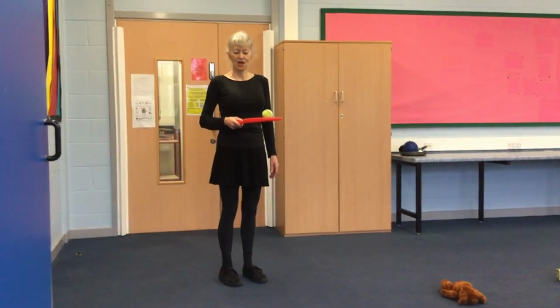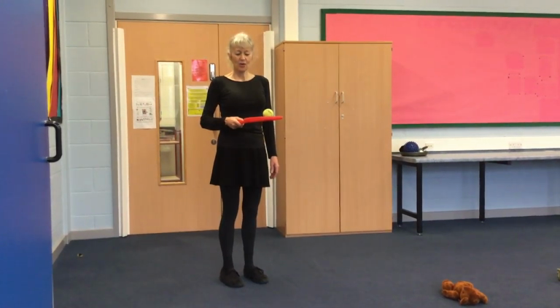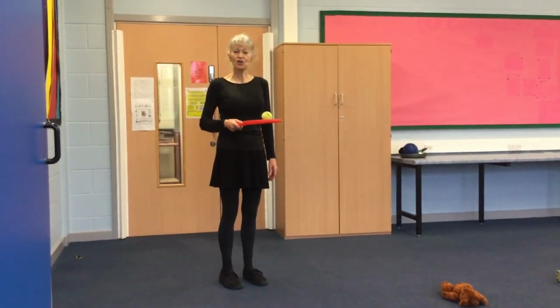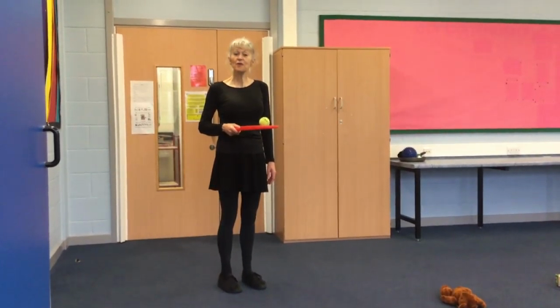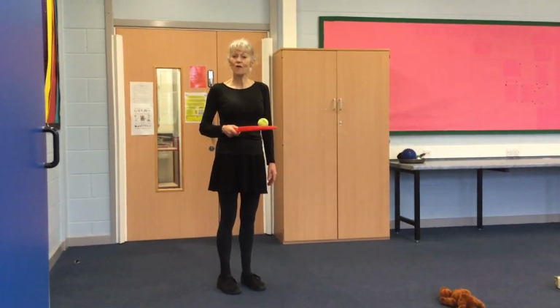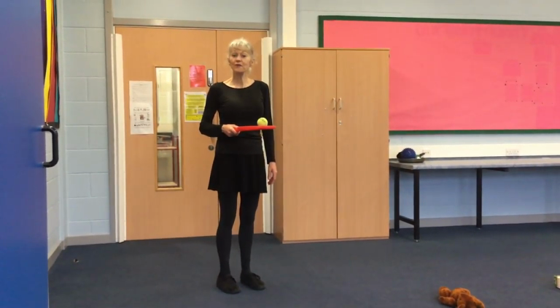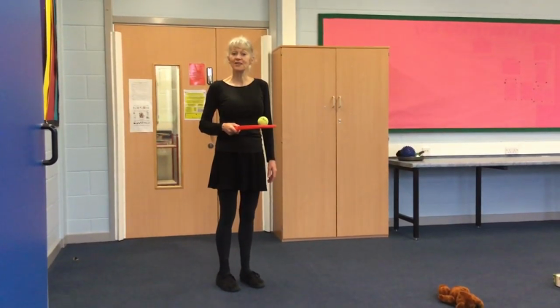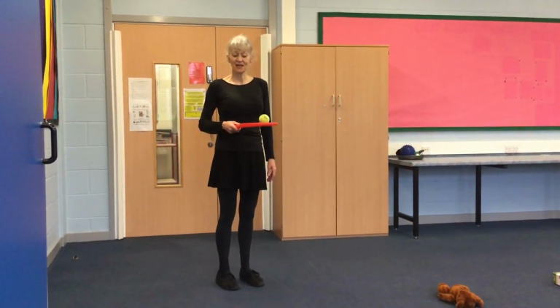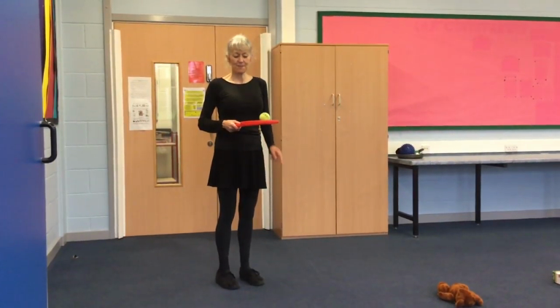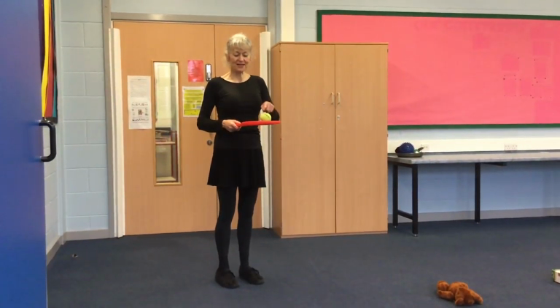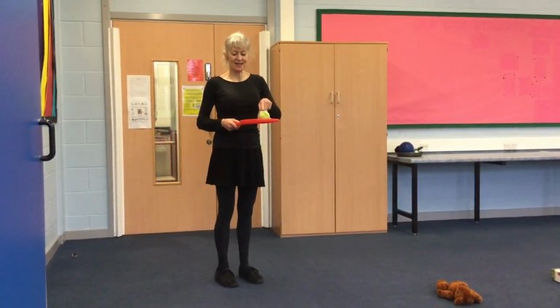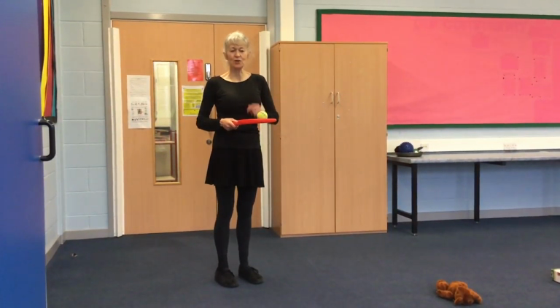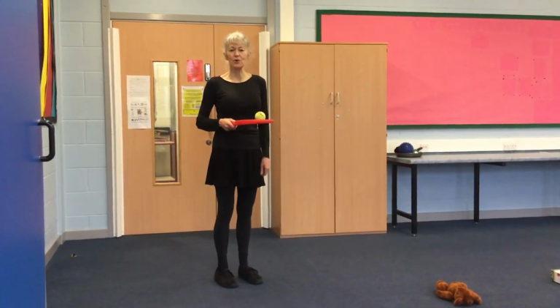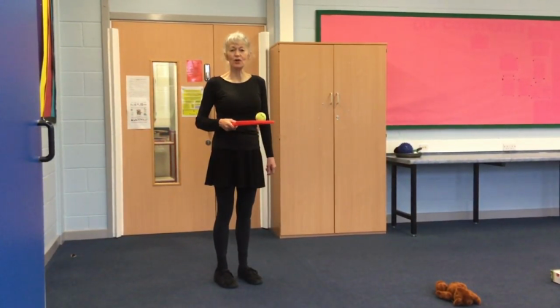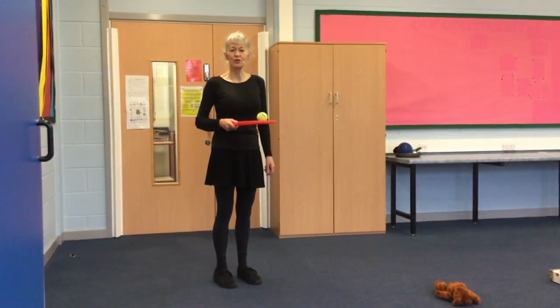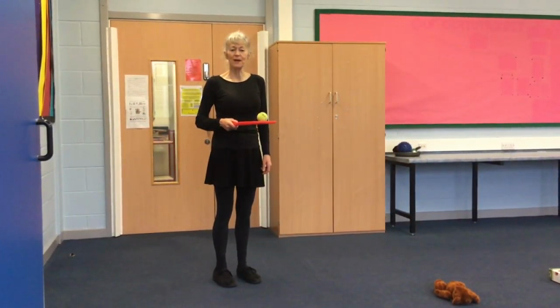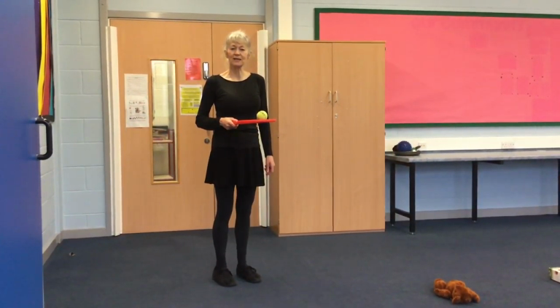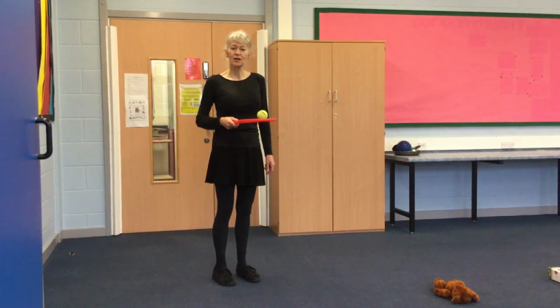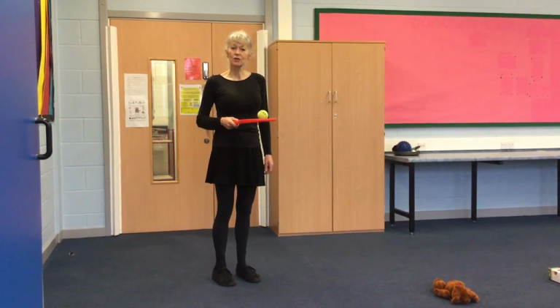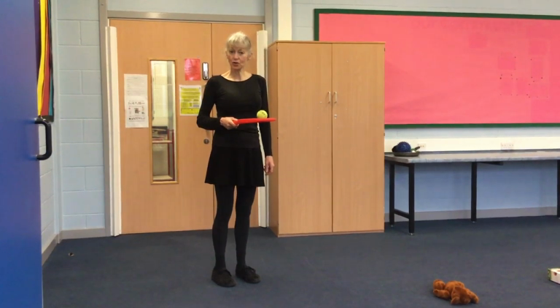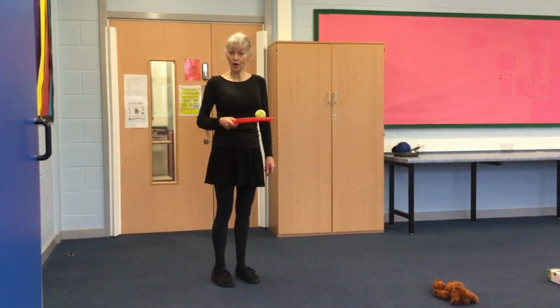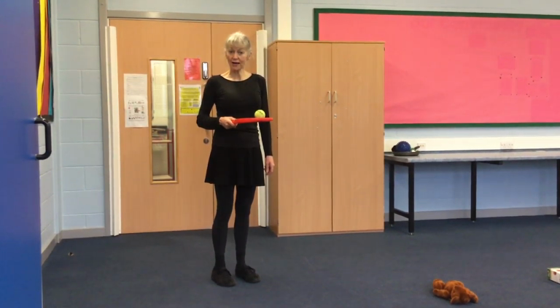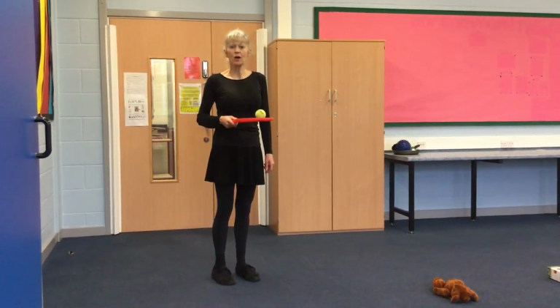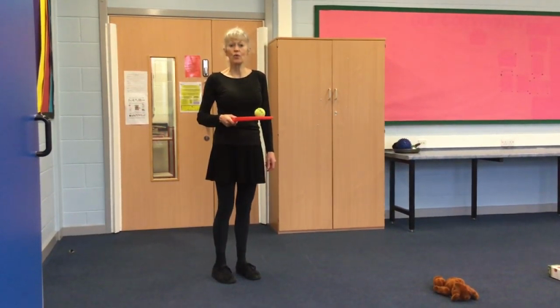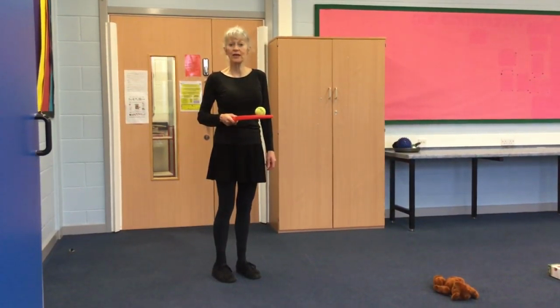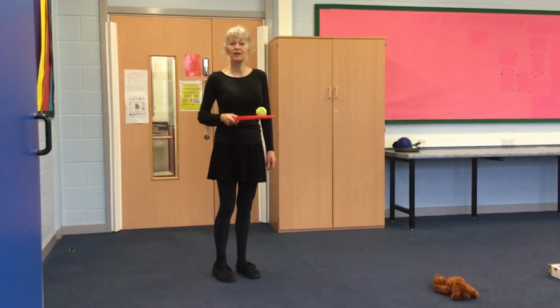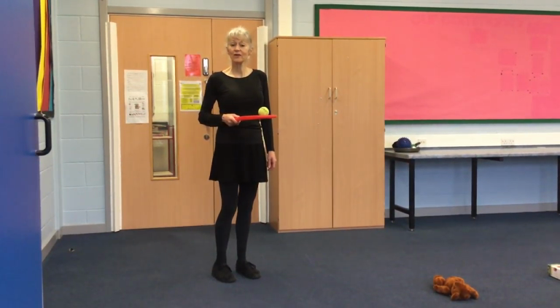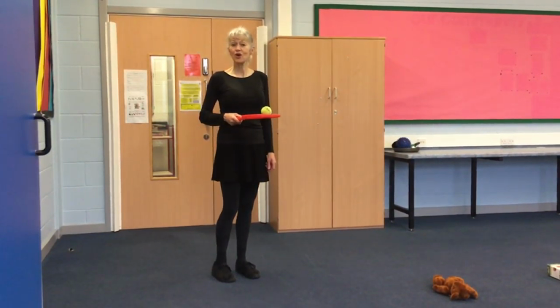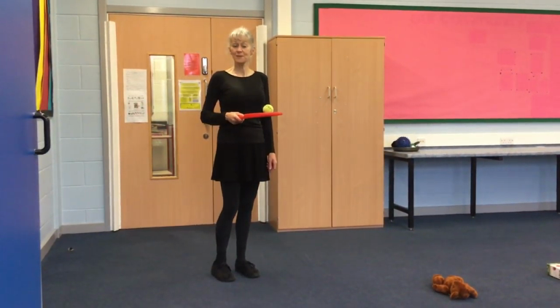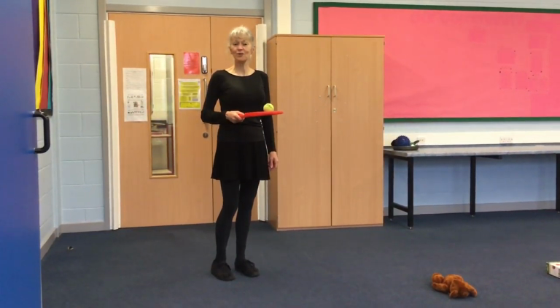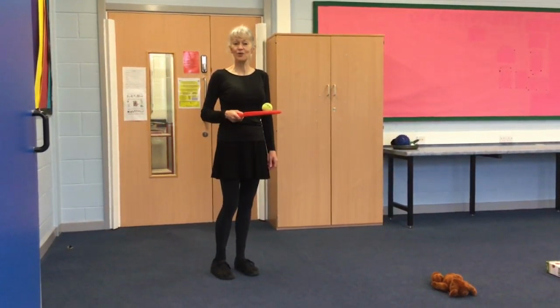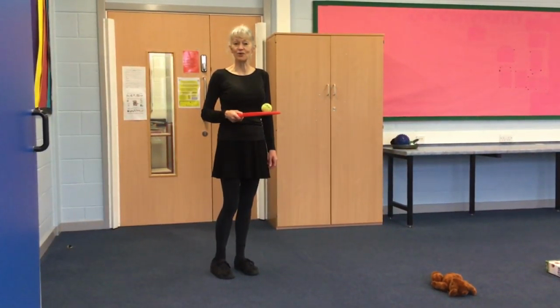Once you feel confident at balancing your ball on your back, you could try walking around your obstacle course.